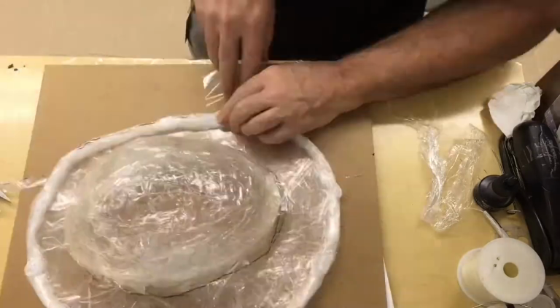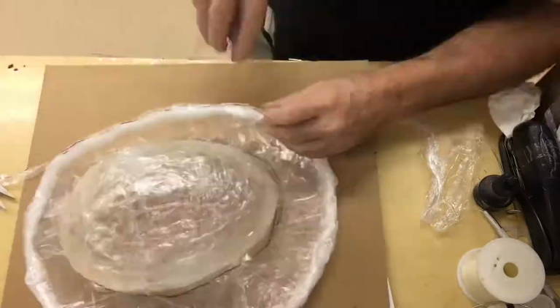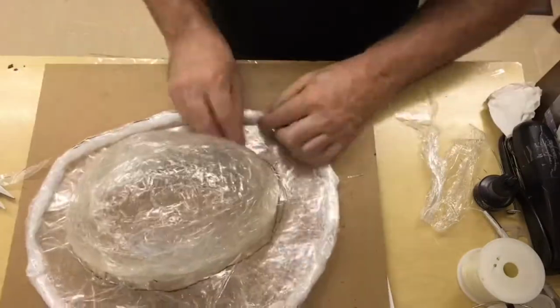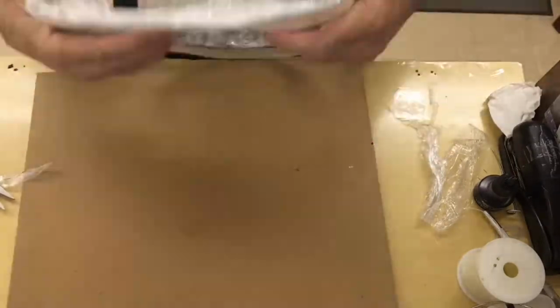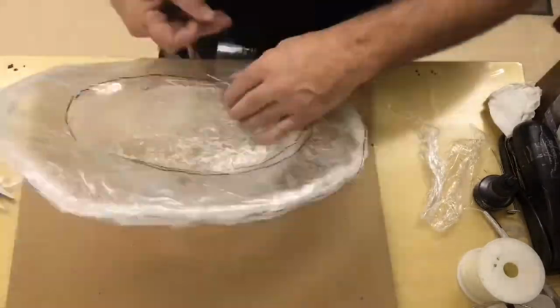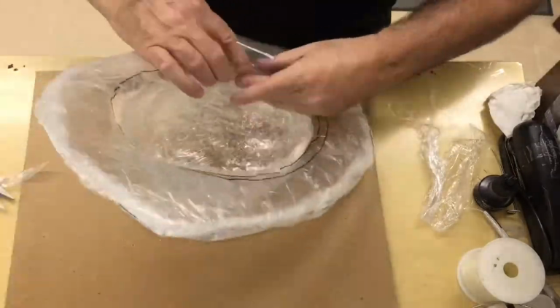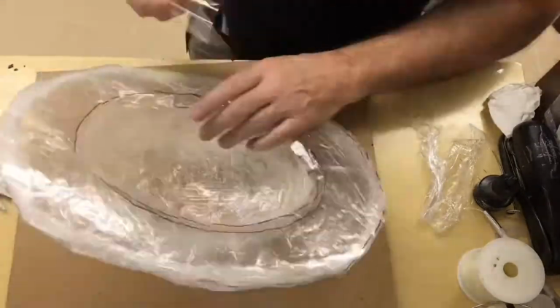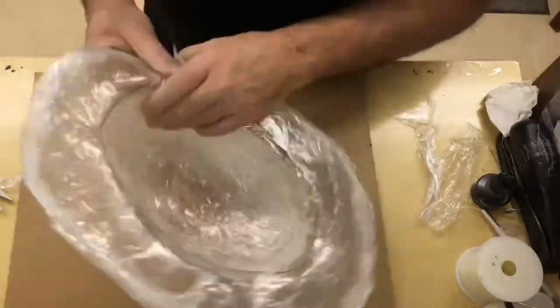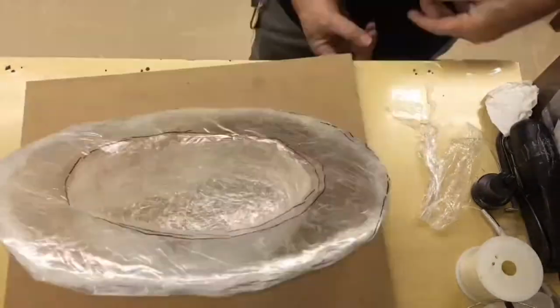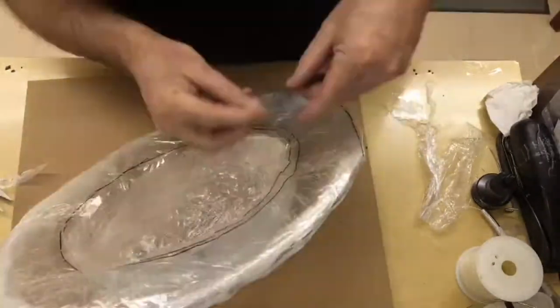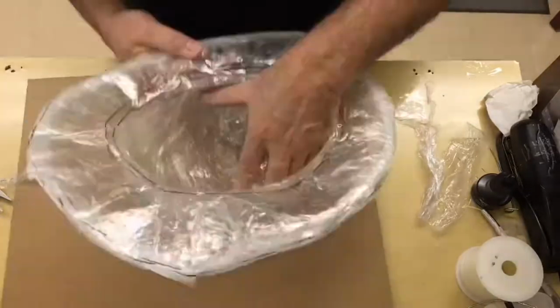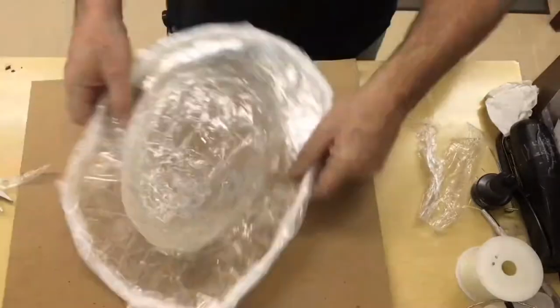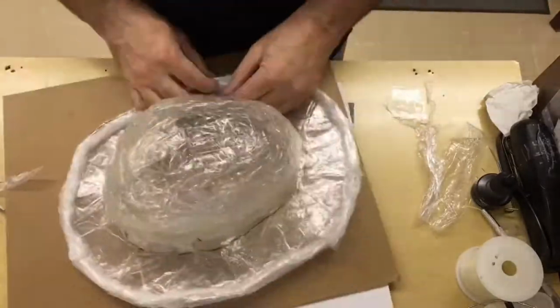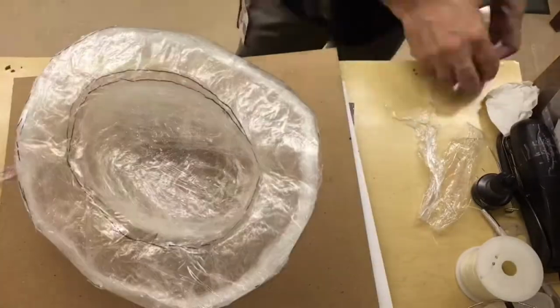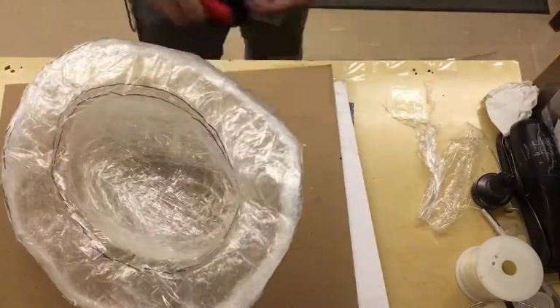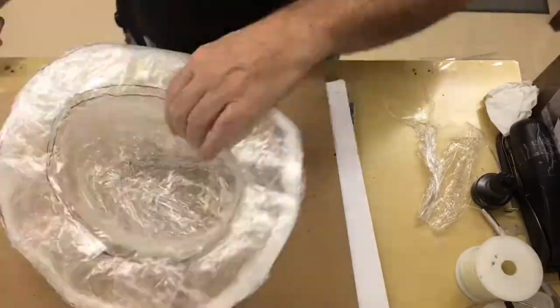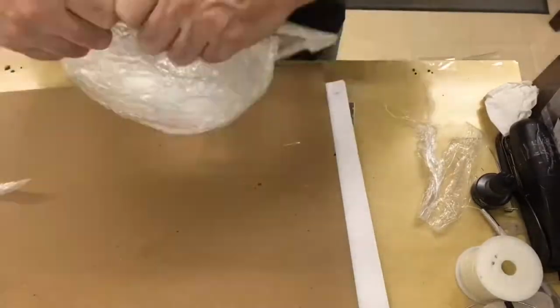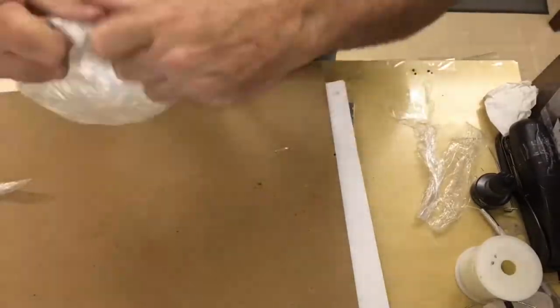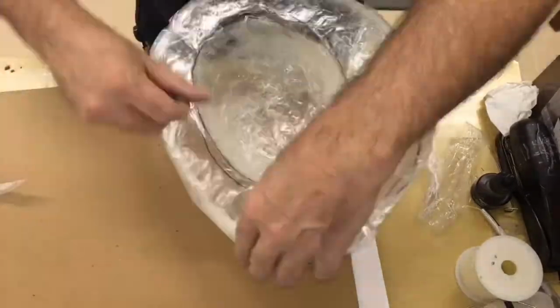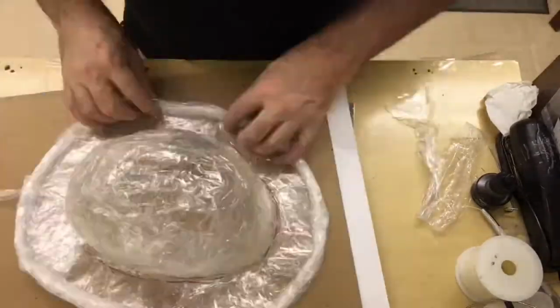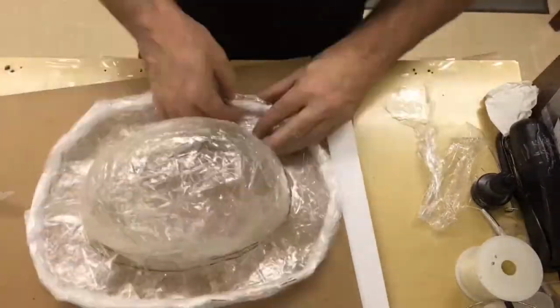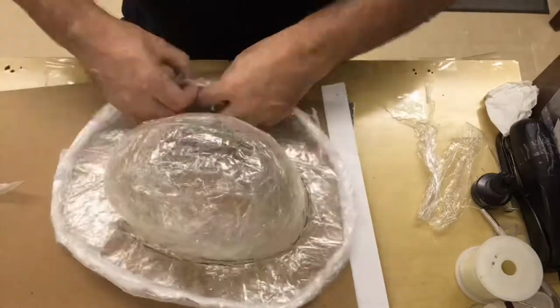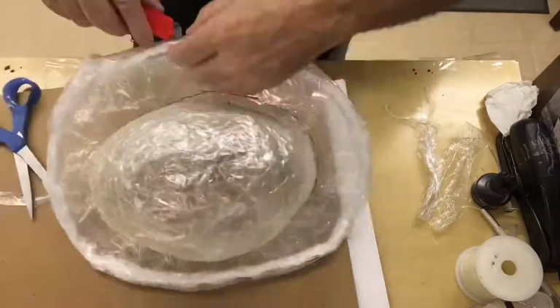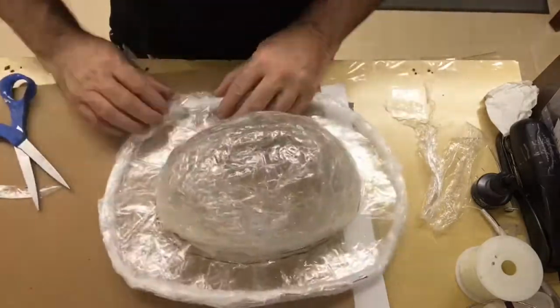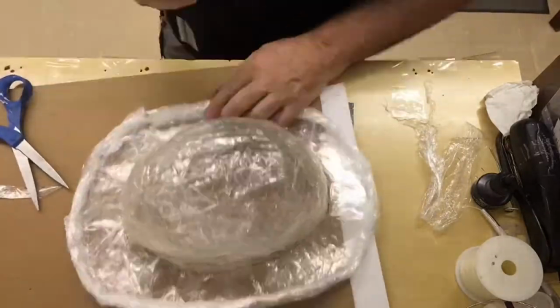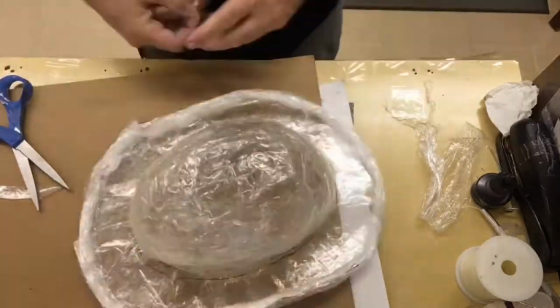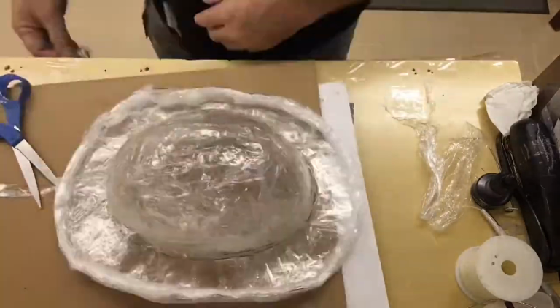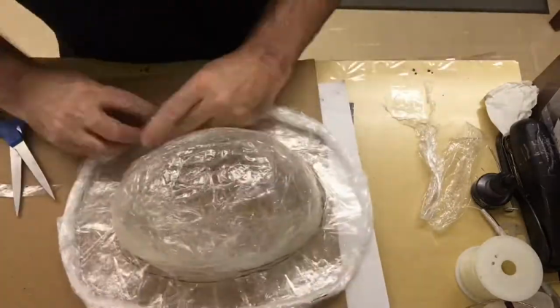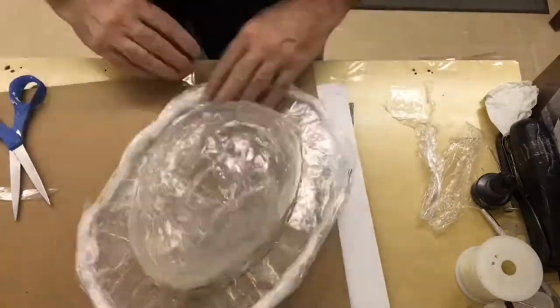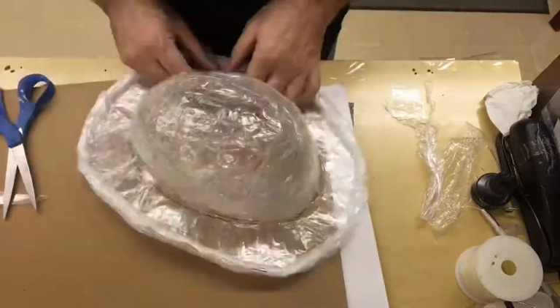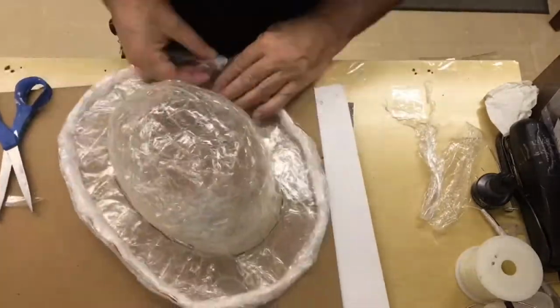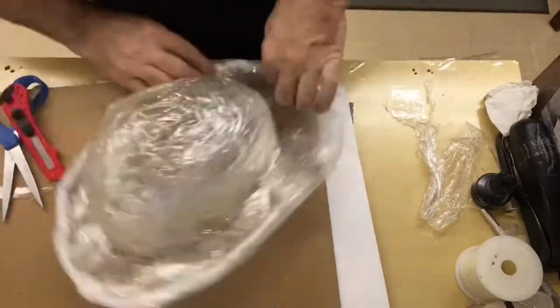You should be kind of conscious of the way that you're applying the tape. It's very easy to get wrinkles where you don't want them, so be conscious of what you're doing. Nothing is an accident — everything is intentional.